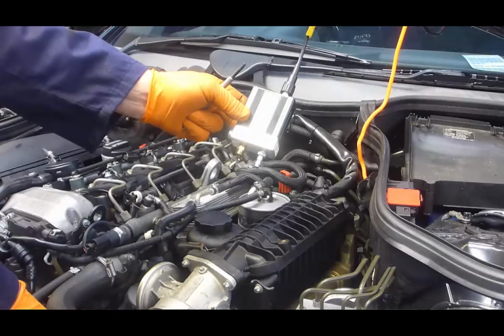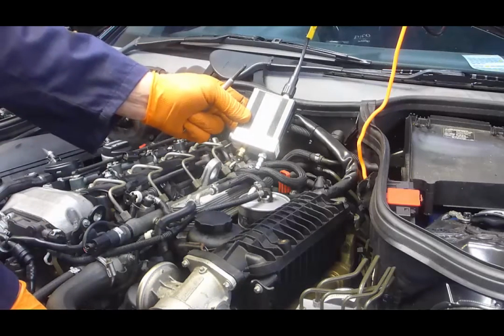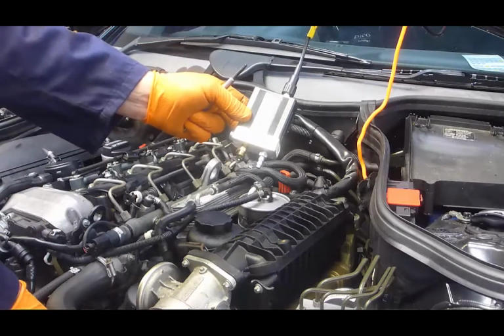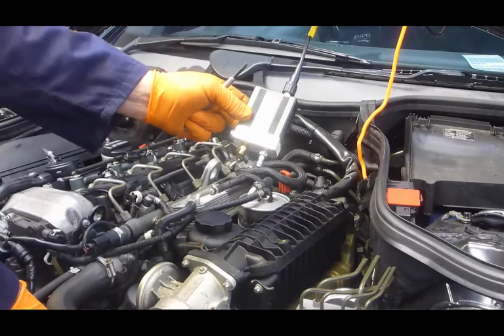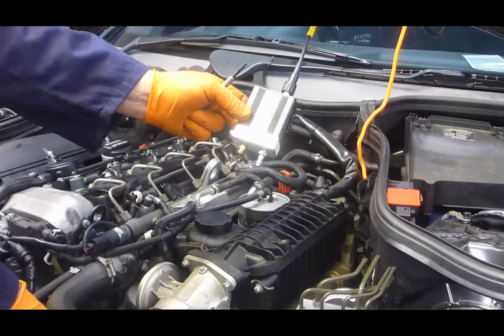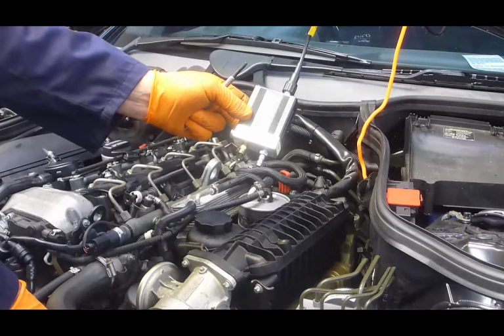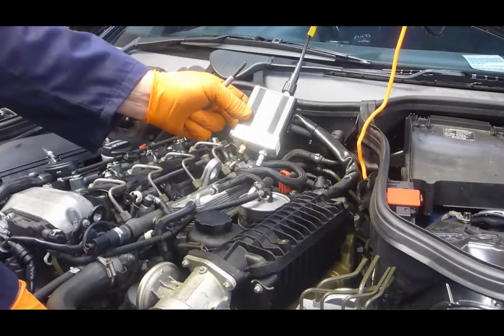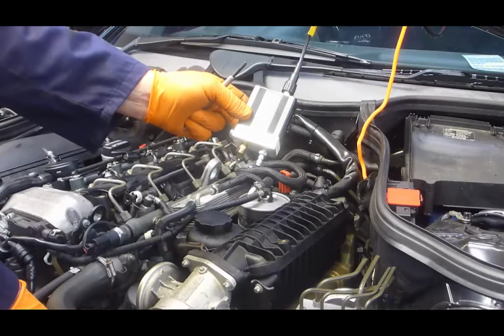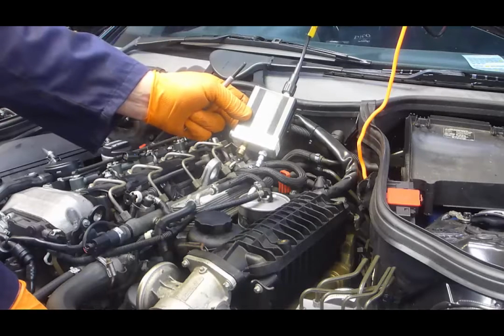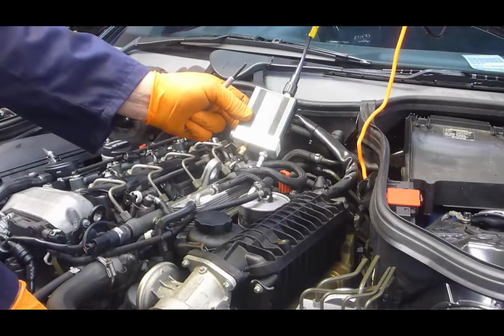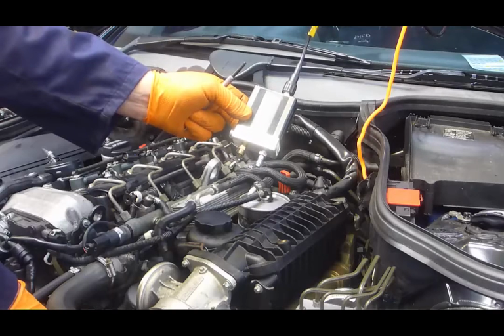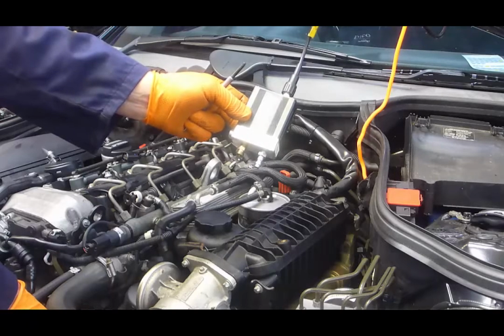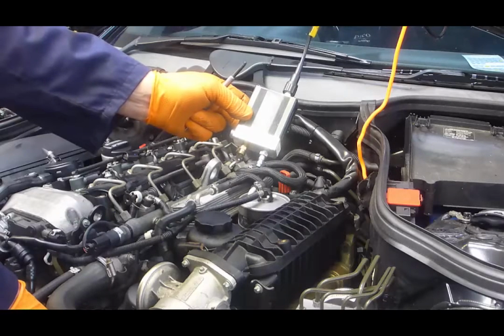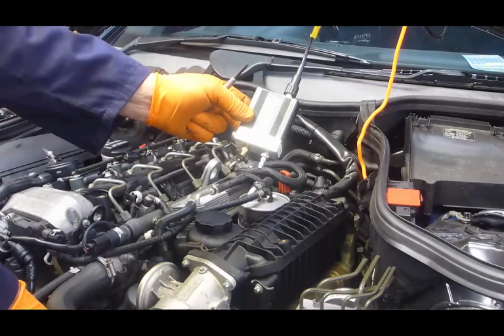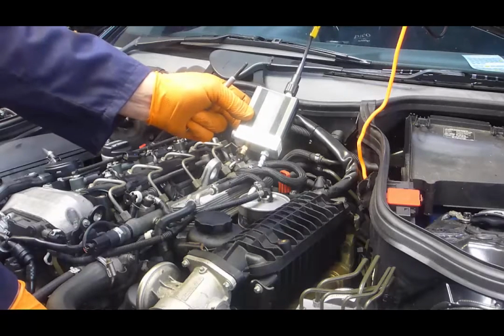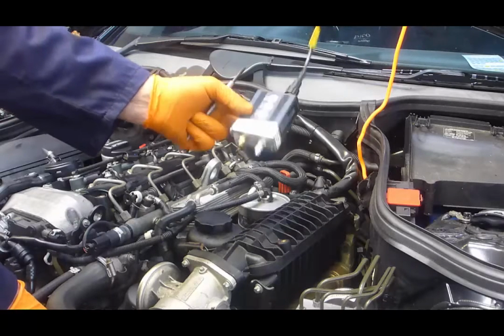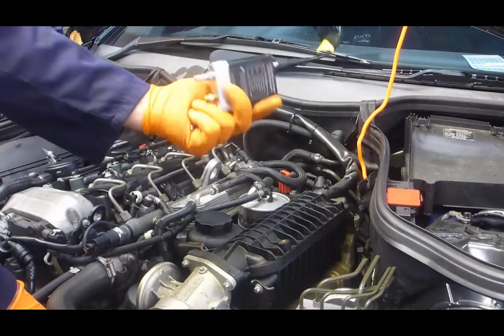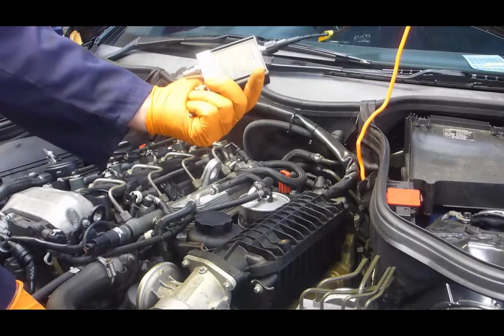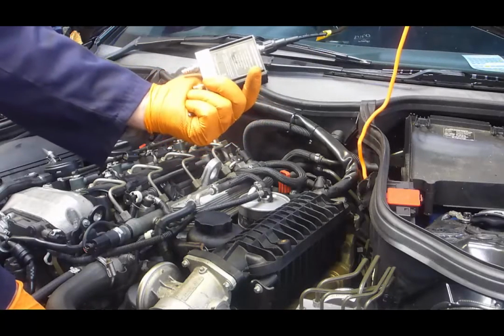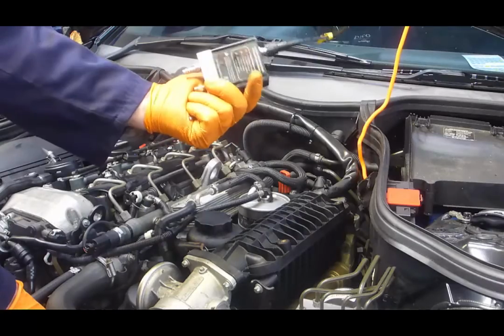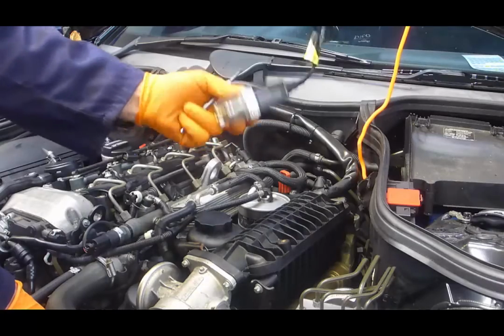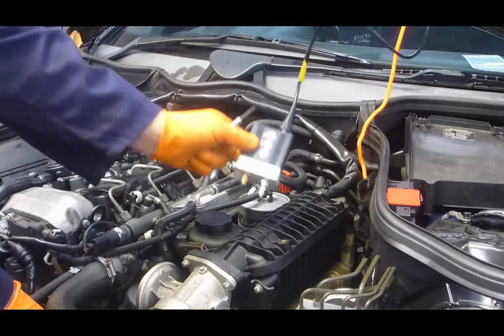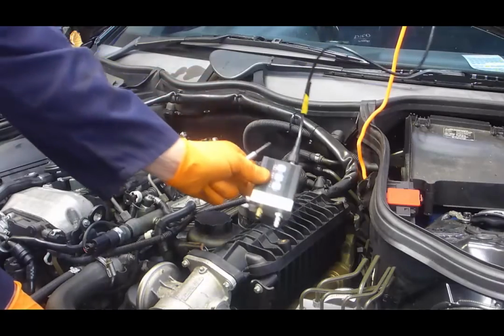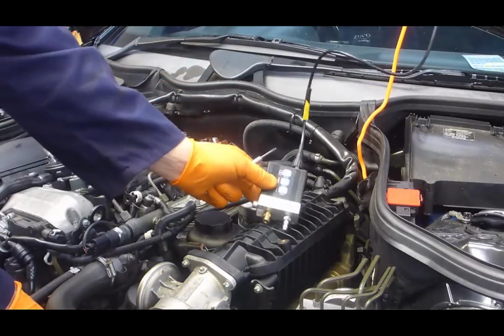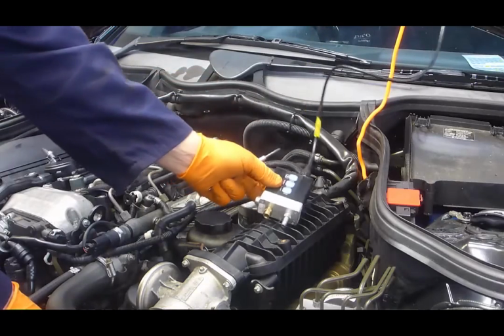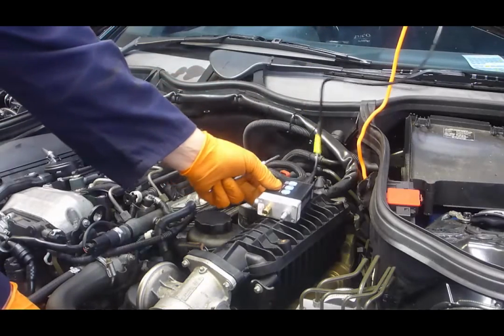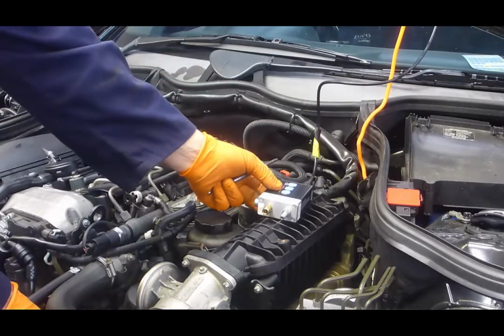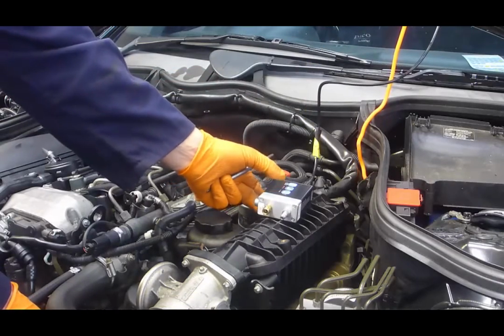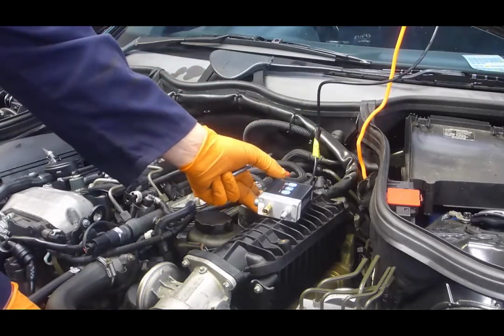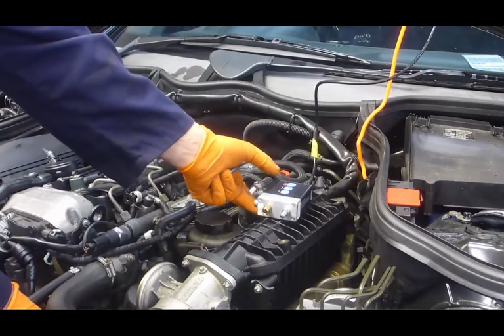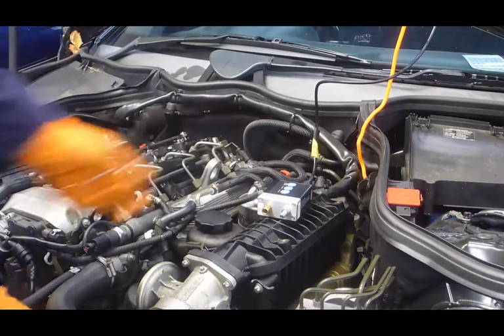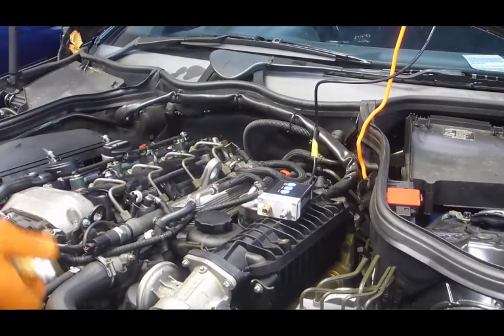Once it's returned from 3, we go back to range 1. Of course, being a diesel, we need range 1 because we need a maximum of 500 psi, 34.5 bar.